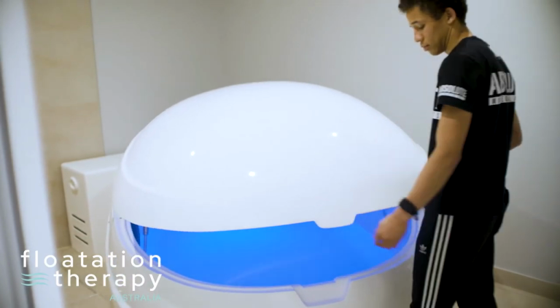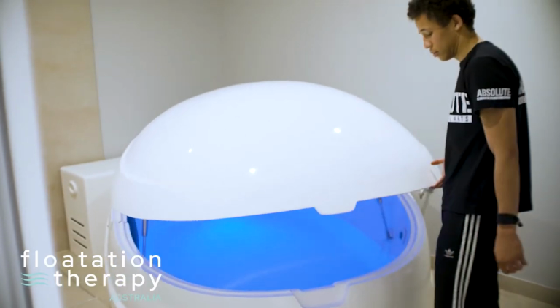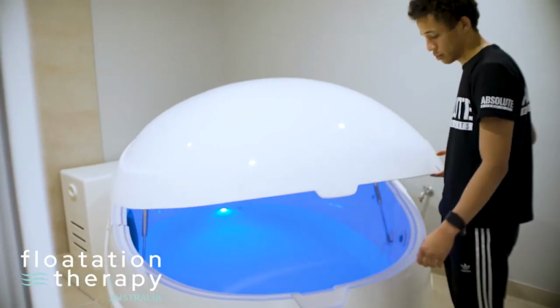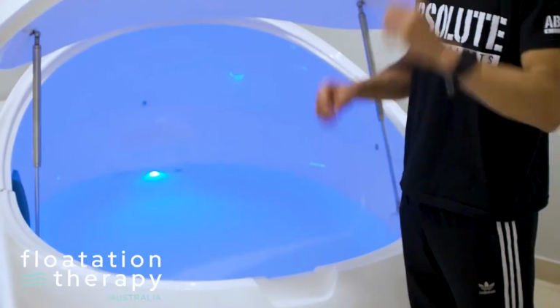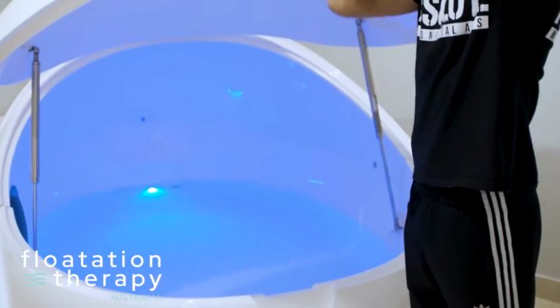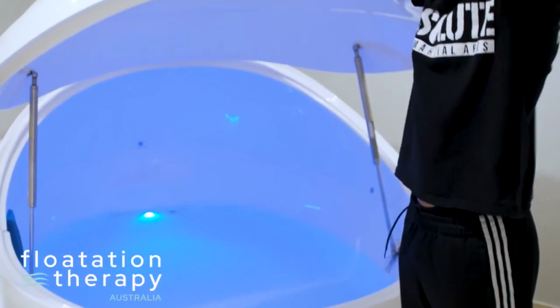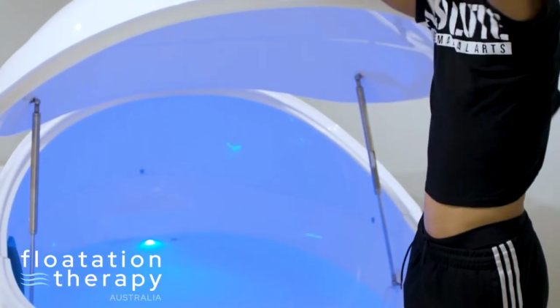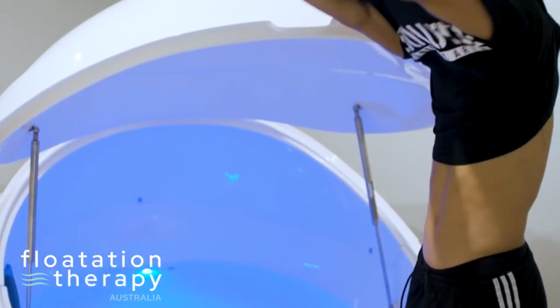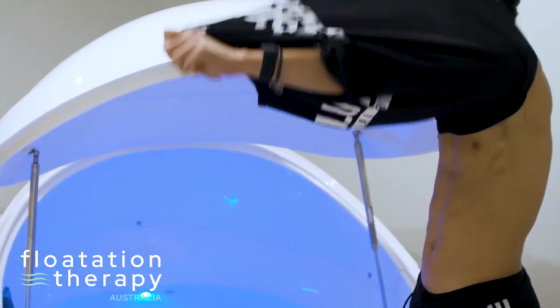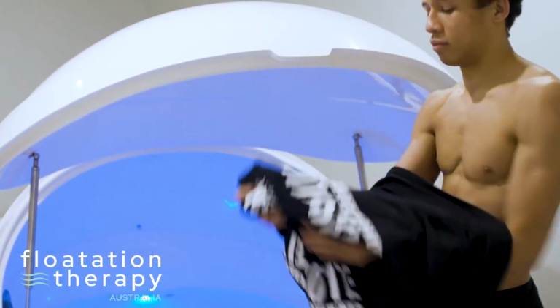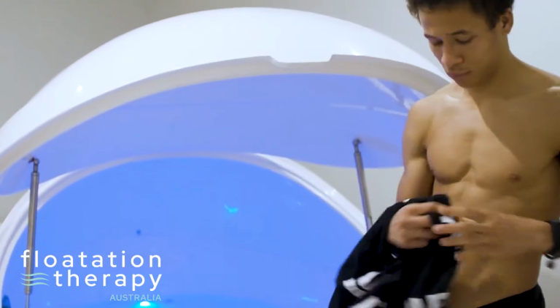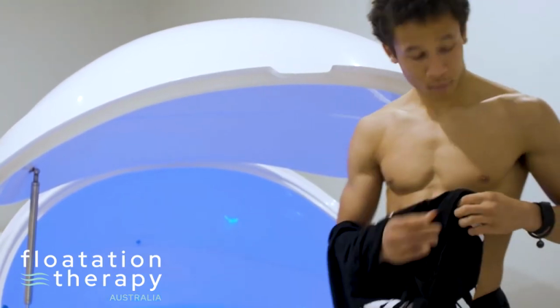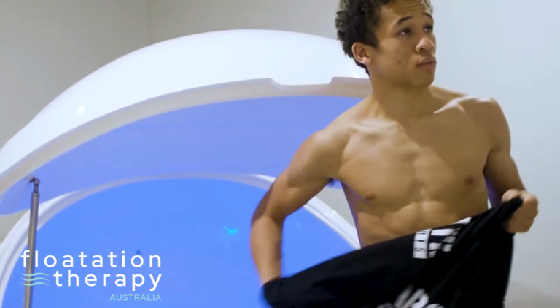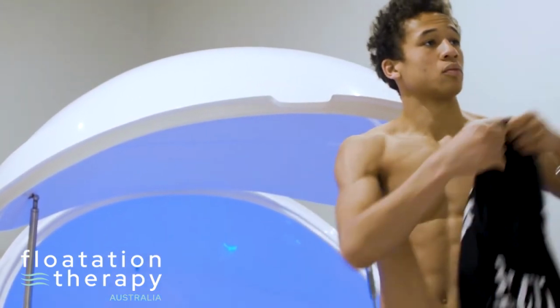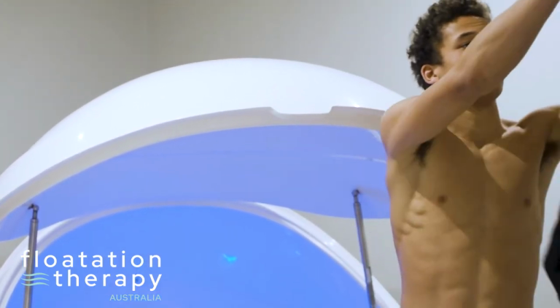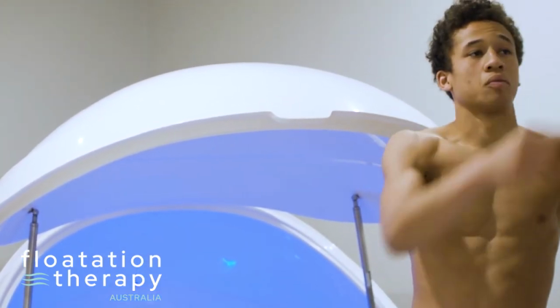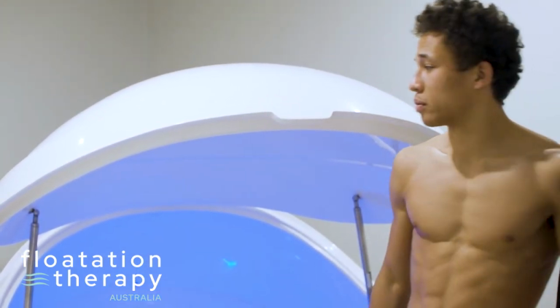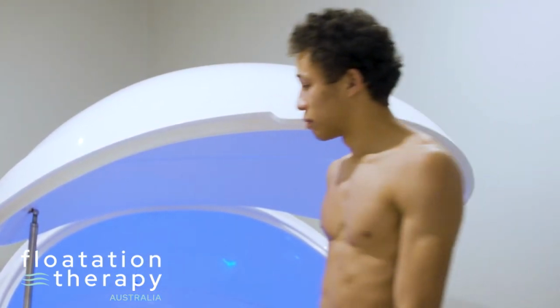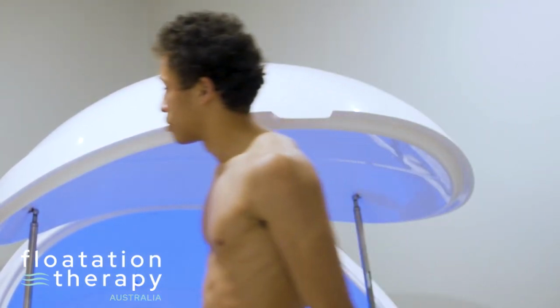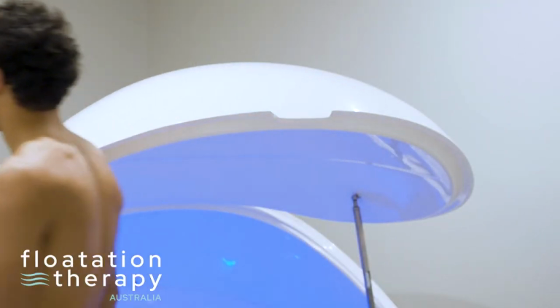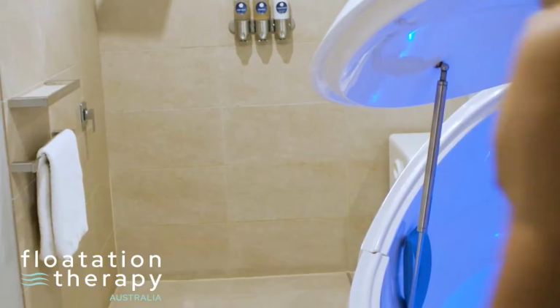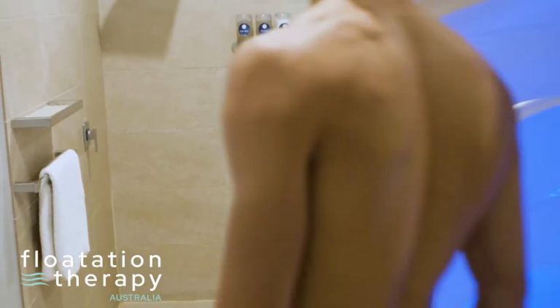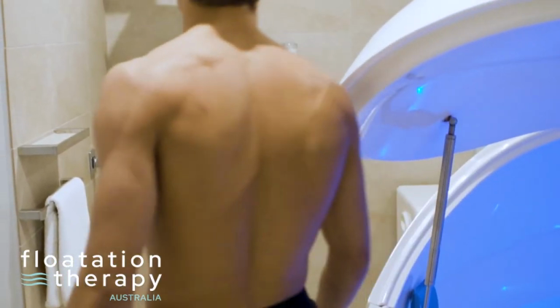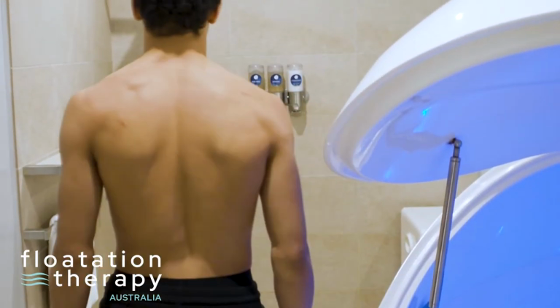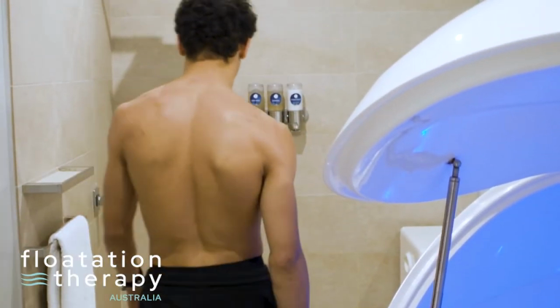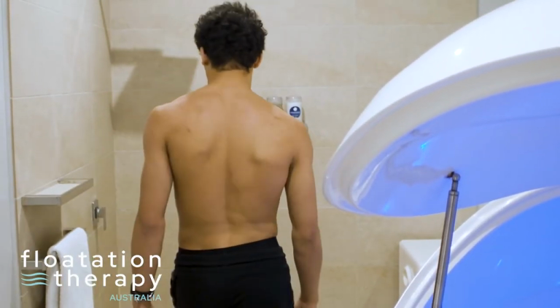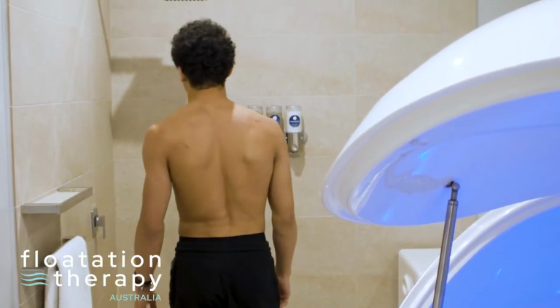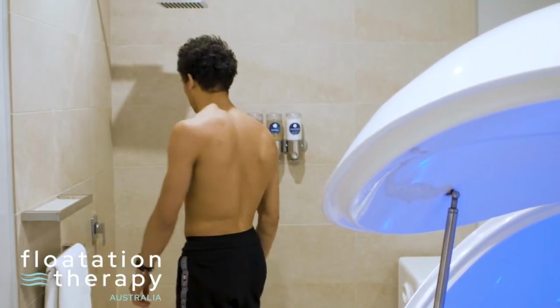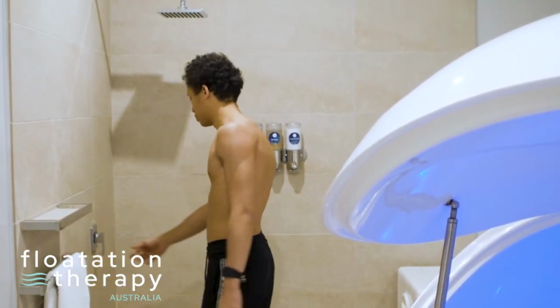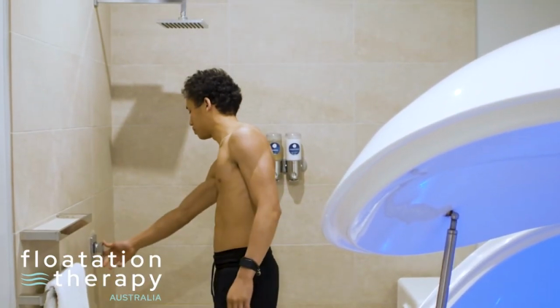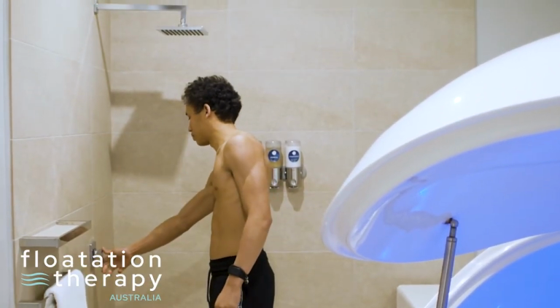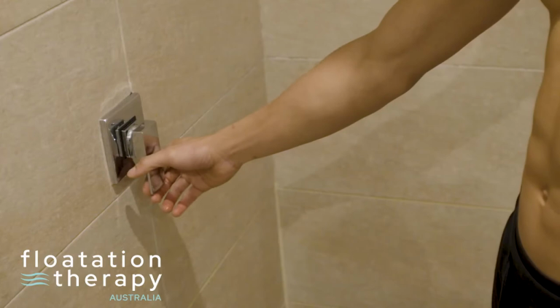The next step is to shower. This ensures that all perfumes and natural oils are removed from the body. All toiletries, towels and hairdryers are supplied, making it easy to pop into a centre at any time.